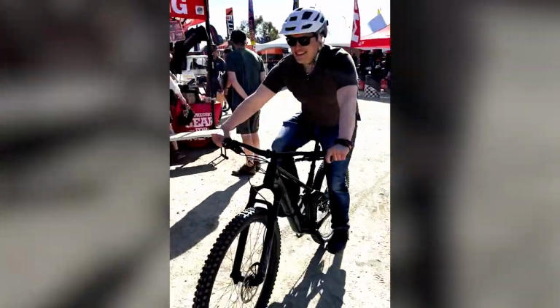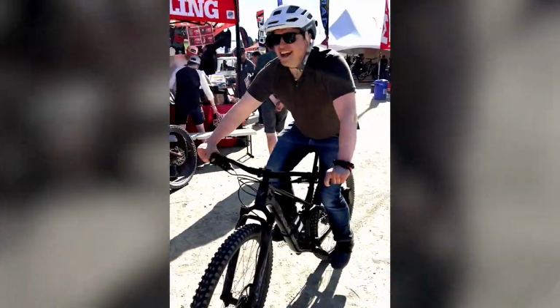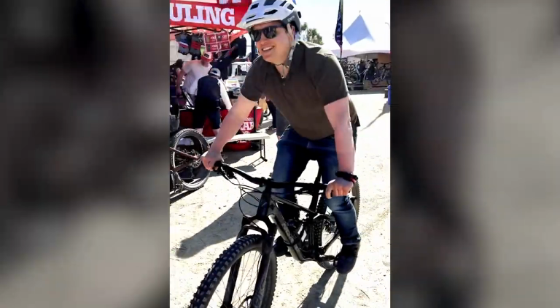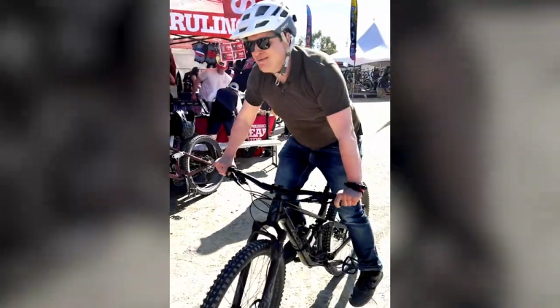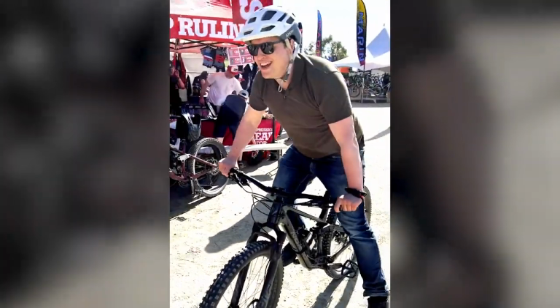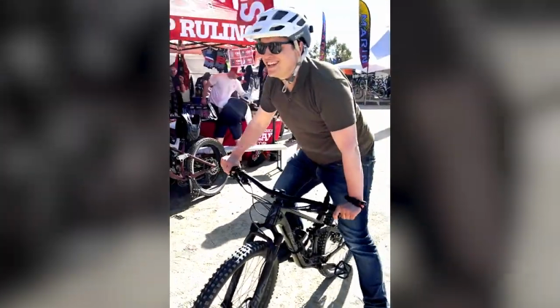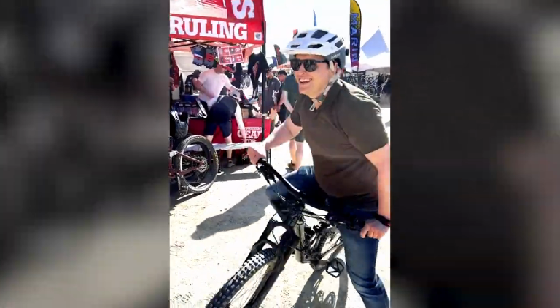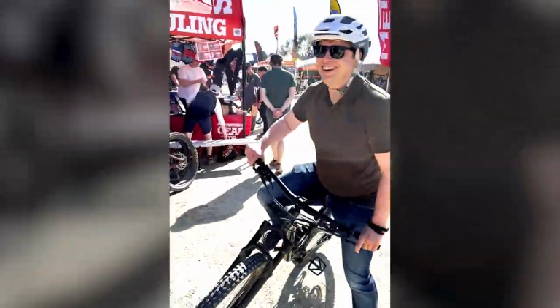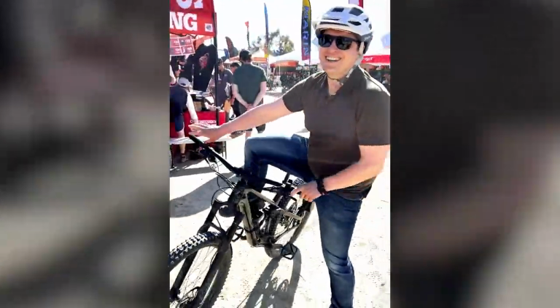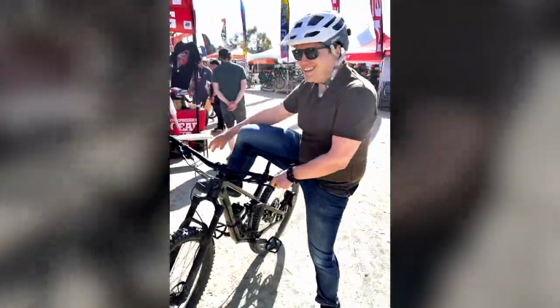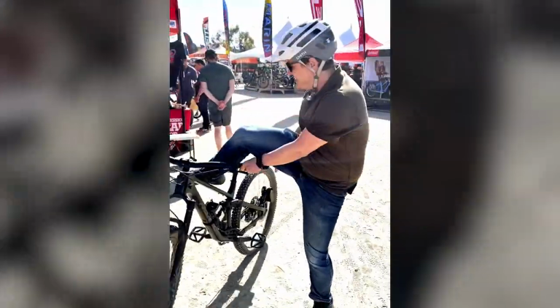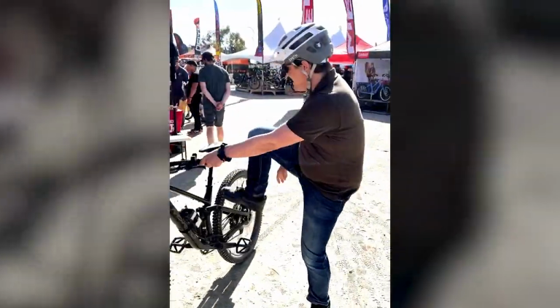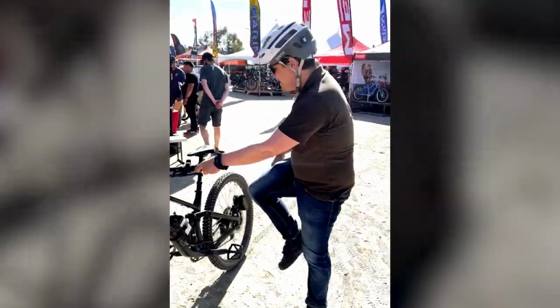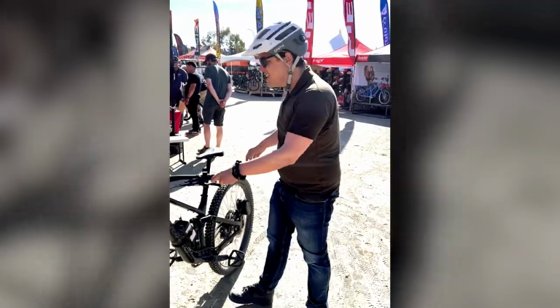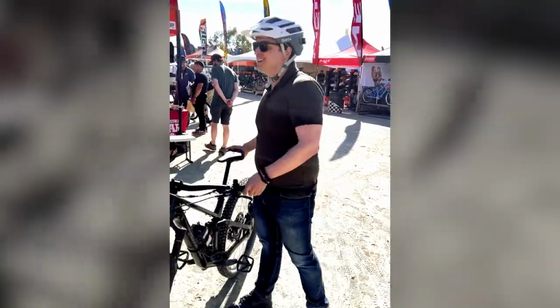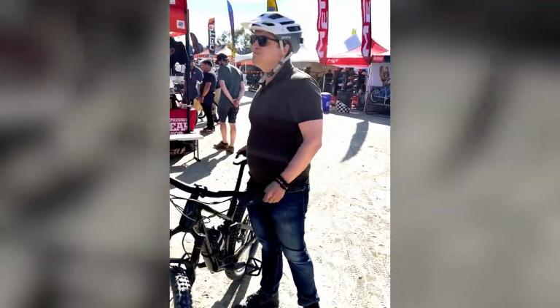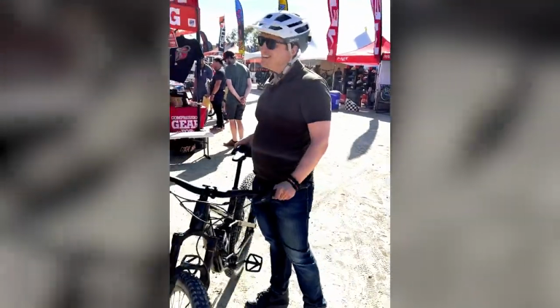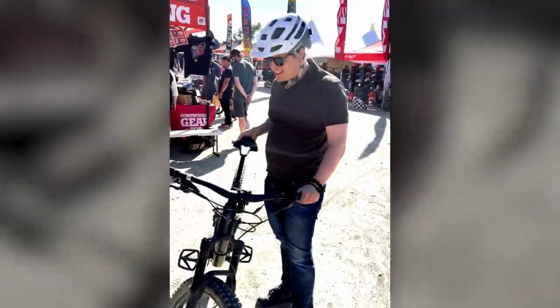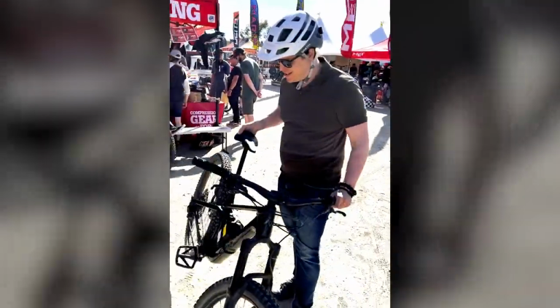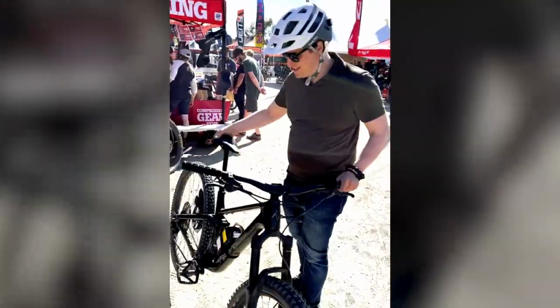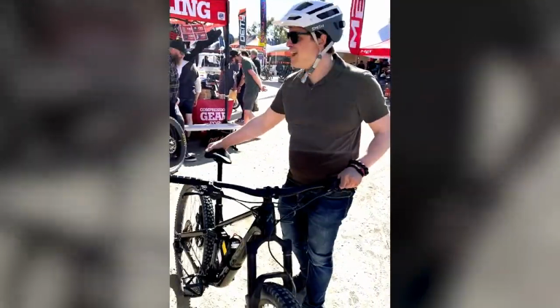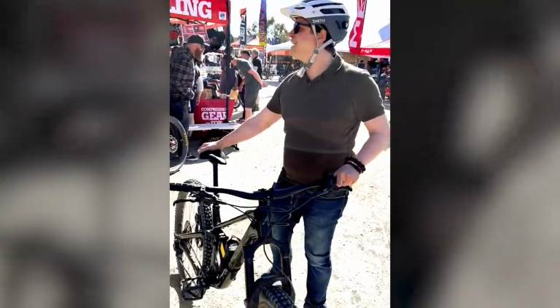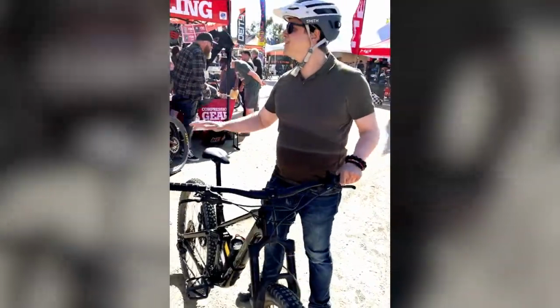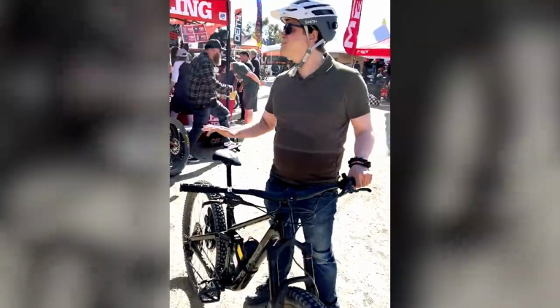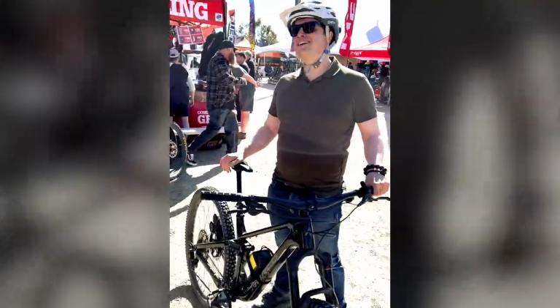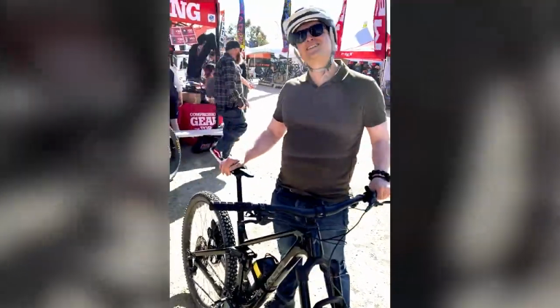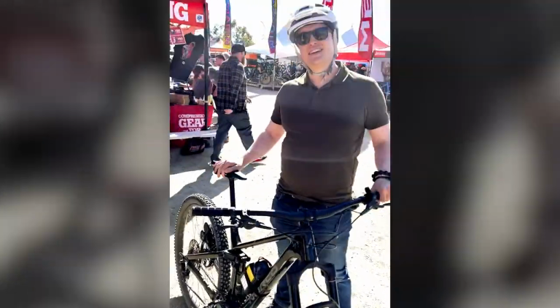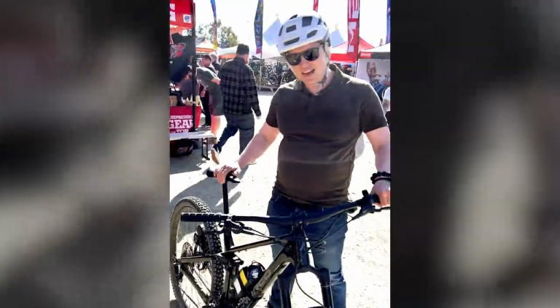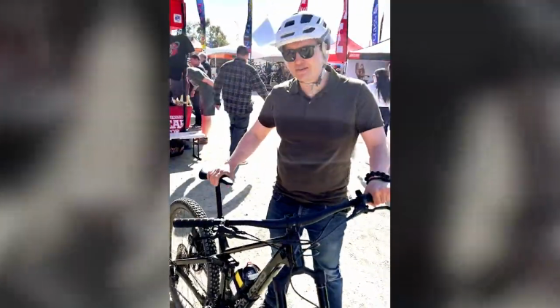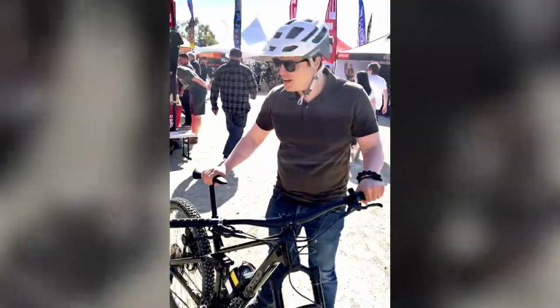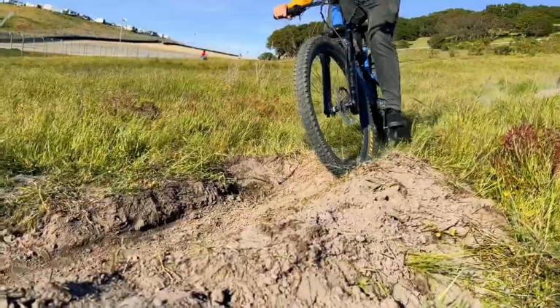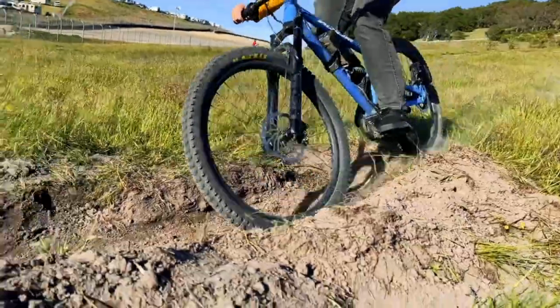That is amazing. Honestly, that's like the best acceleration I've ever had on an e-bike, honestly. That is really, really good.